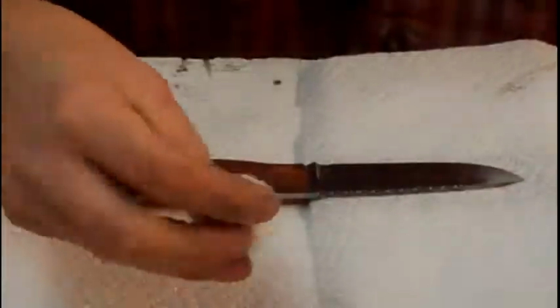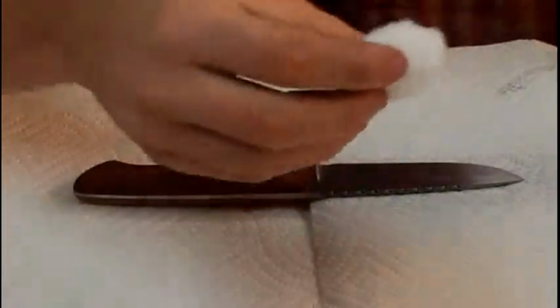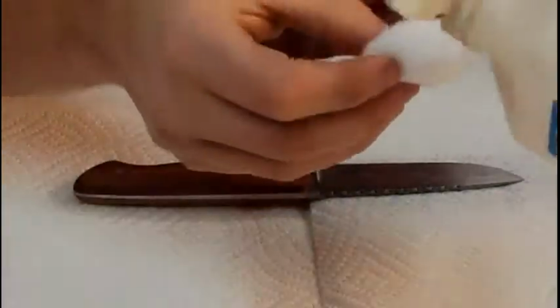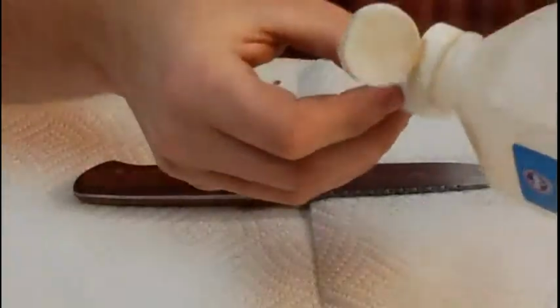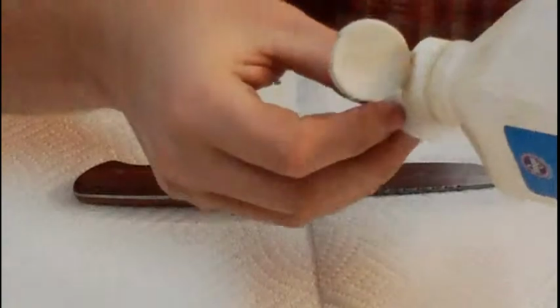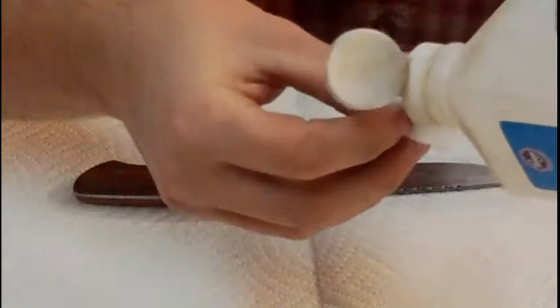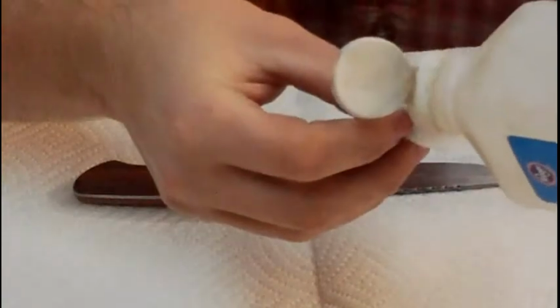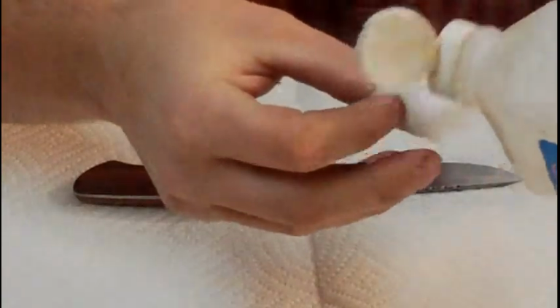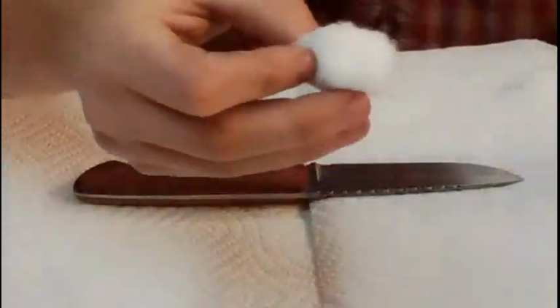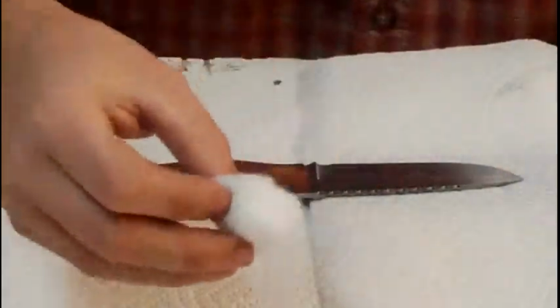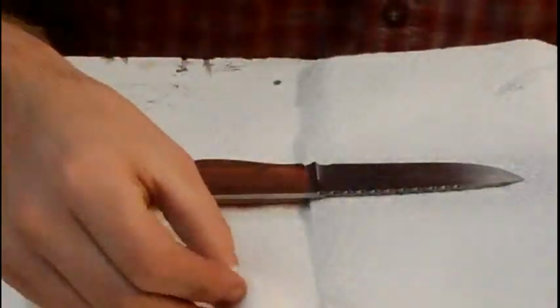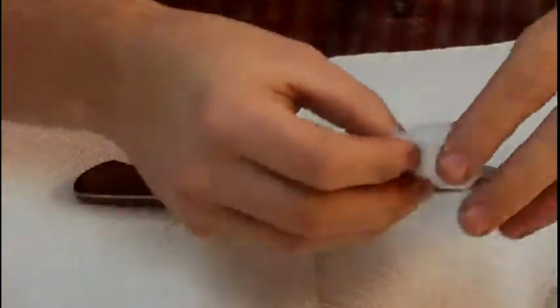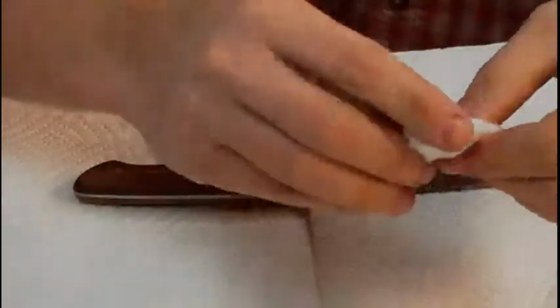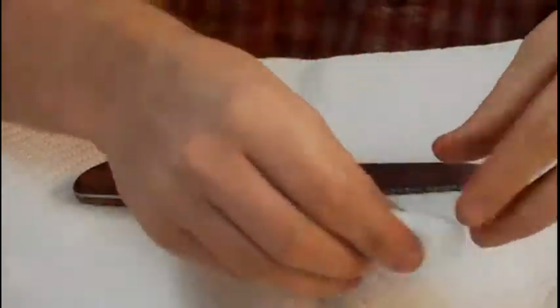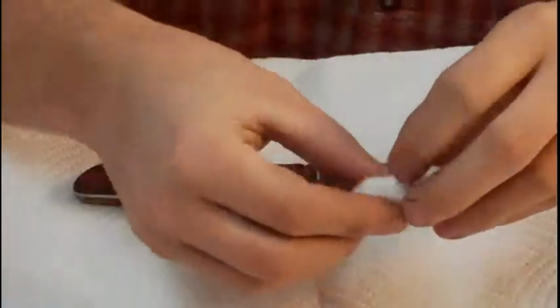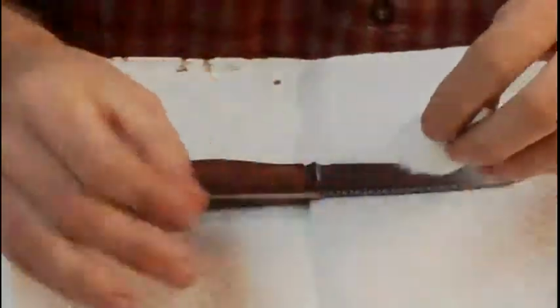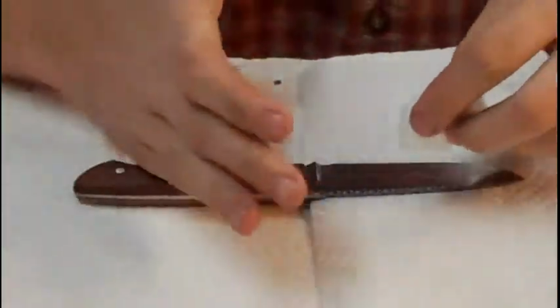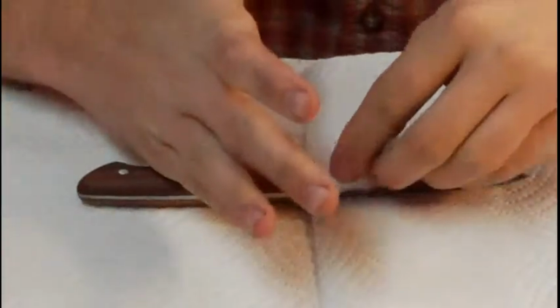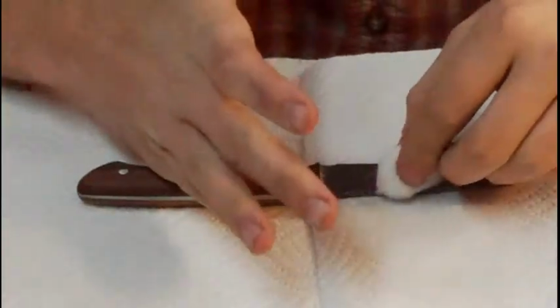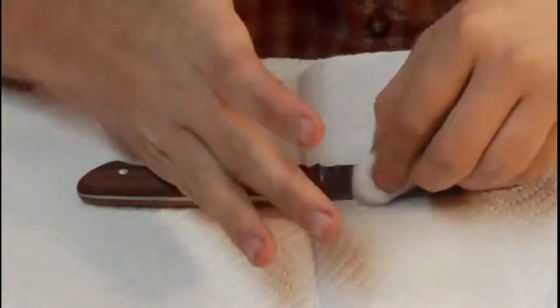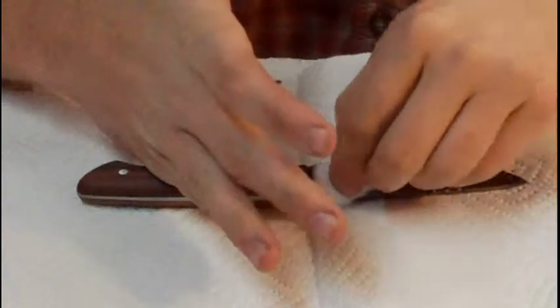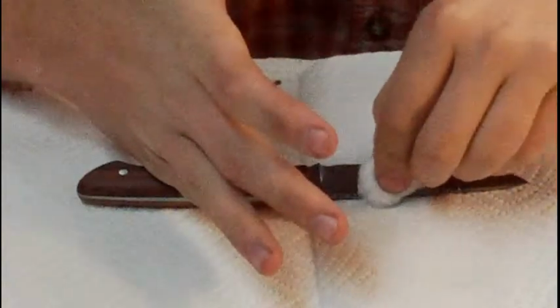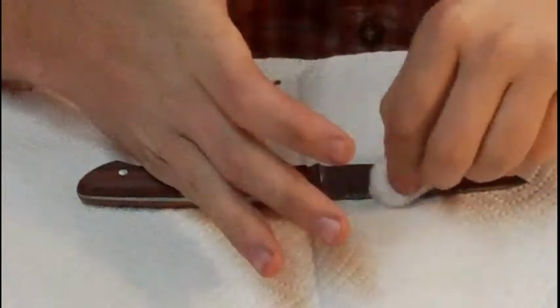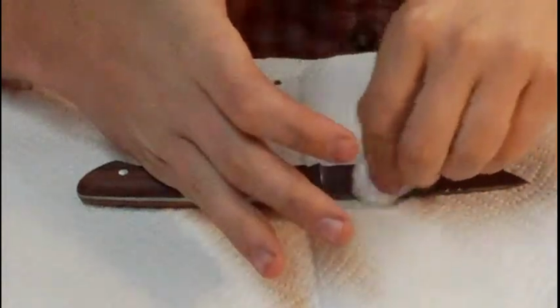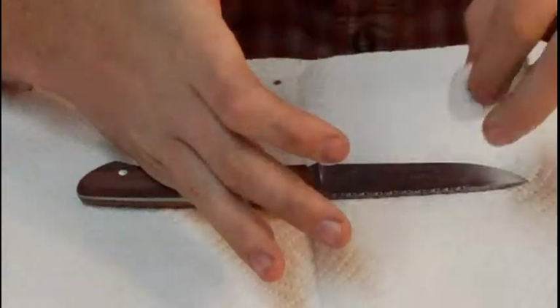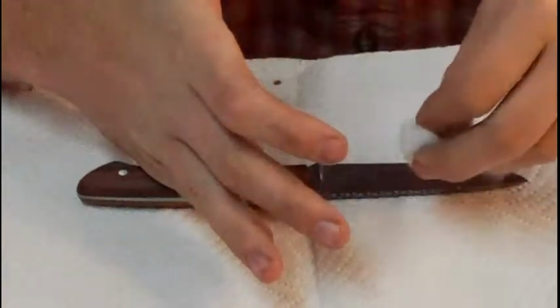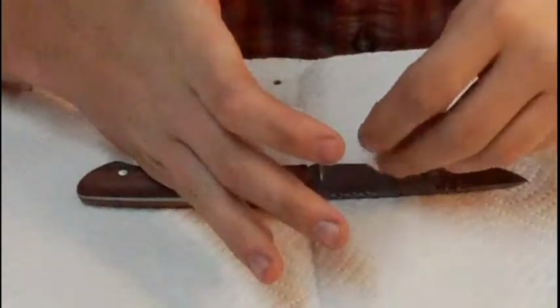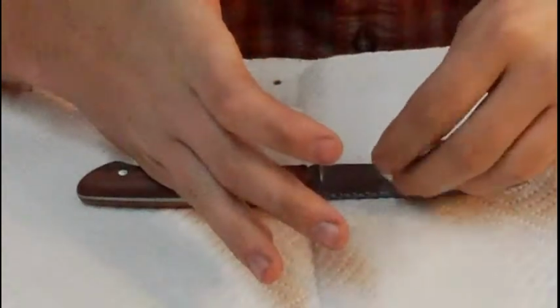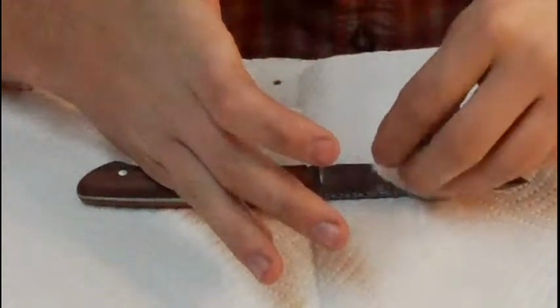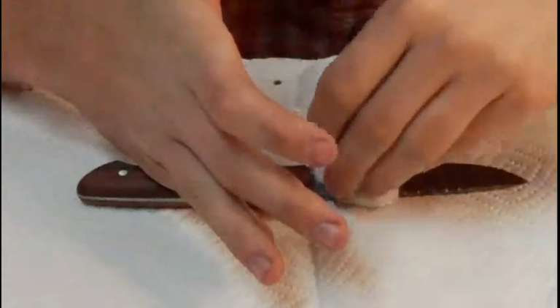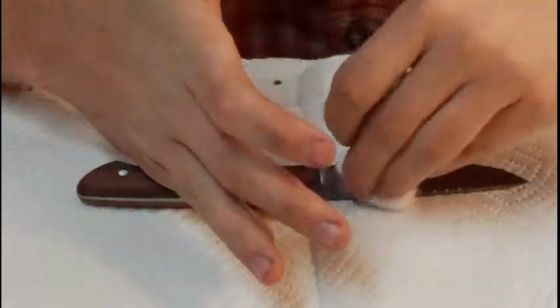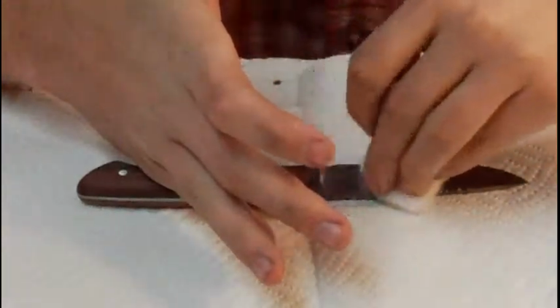I'm going to take a little bit of alcohol and clean the oil off the blade, just where we want to put the signature.